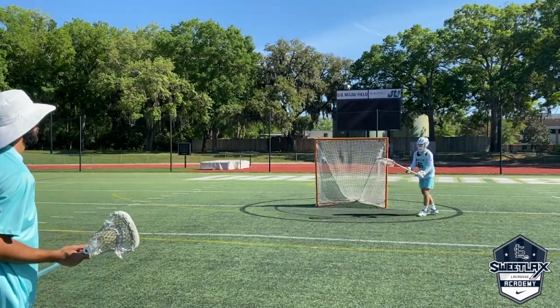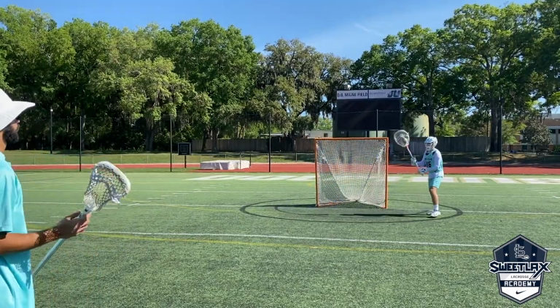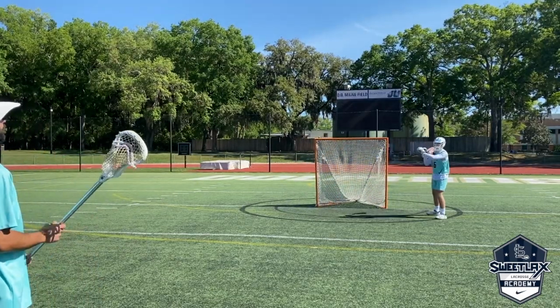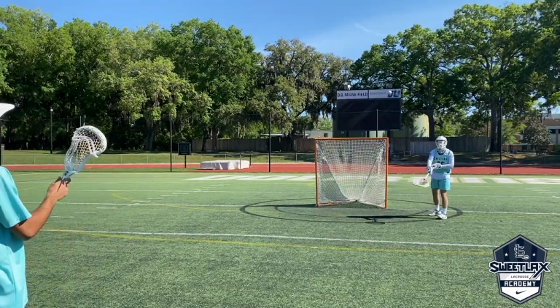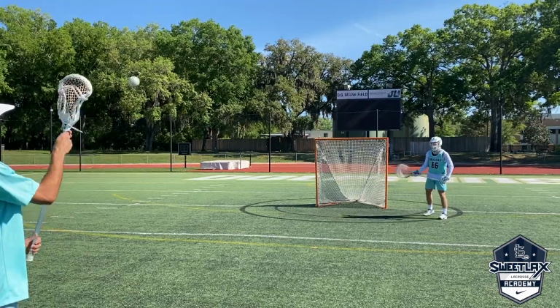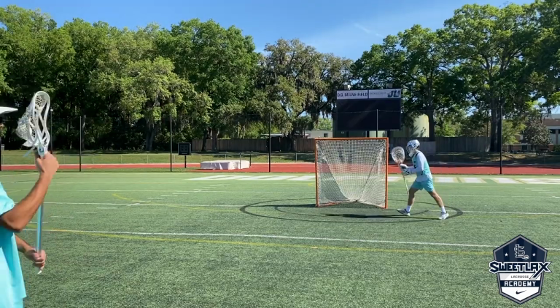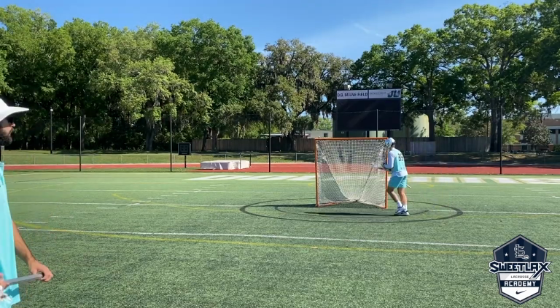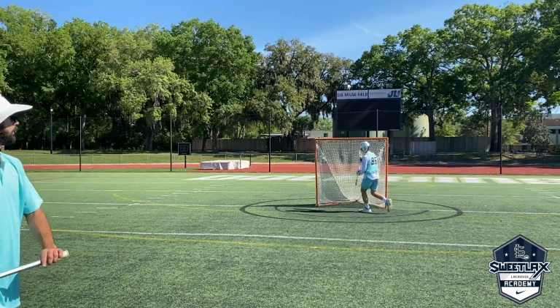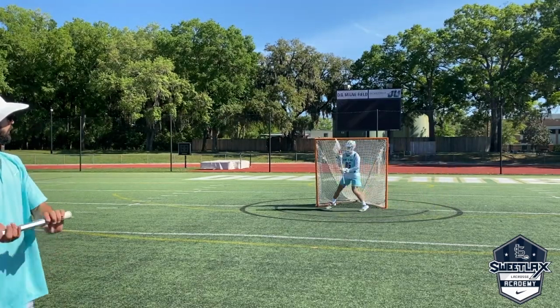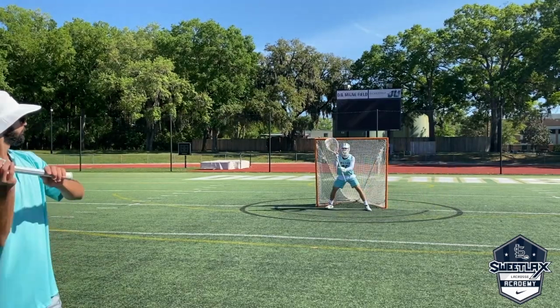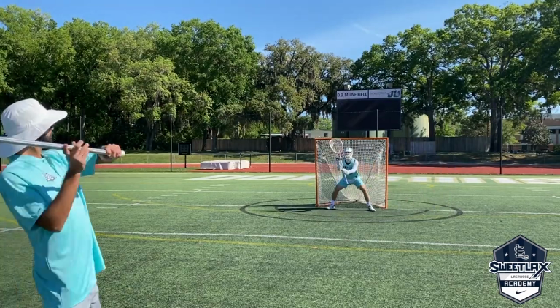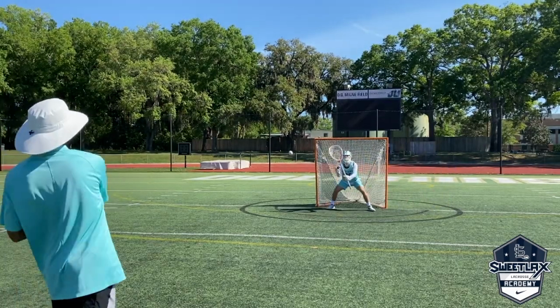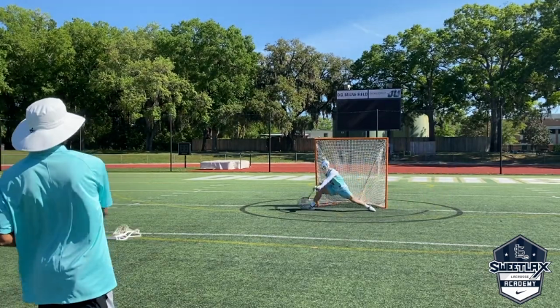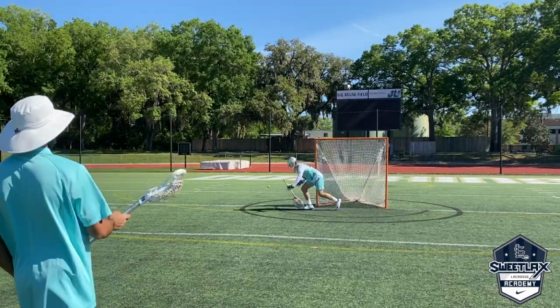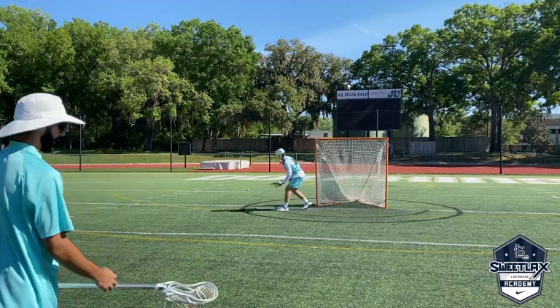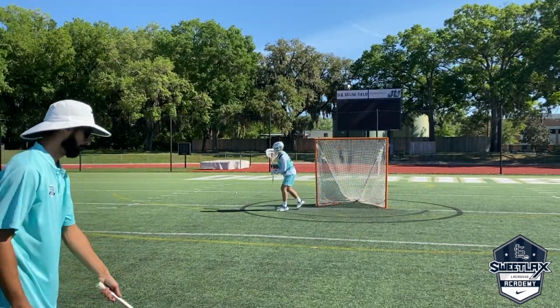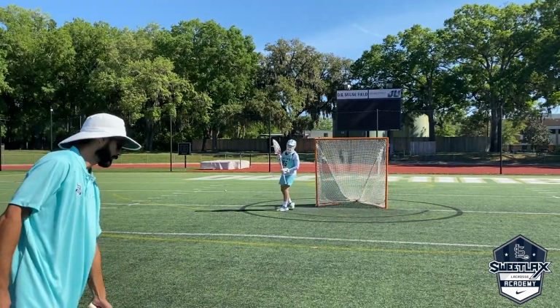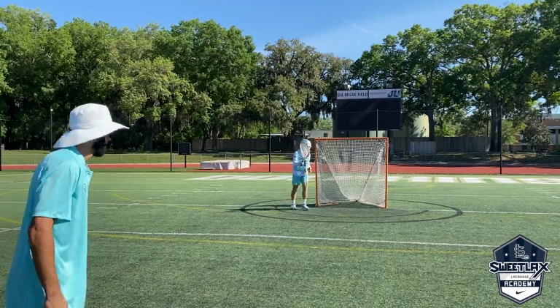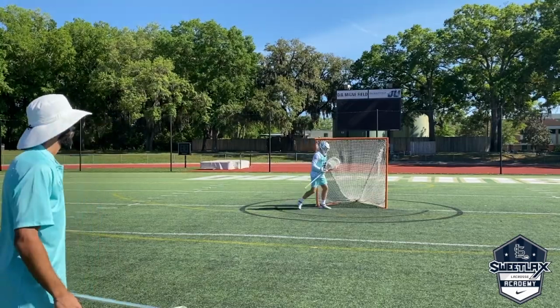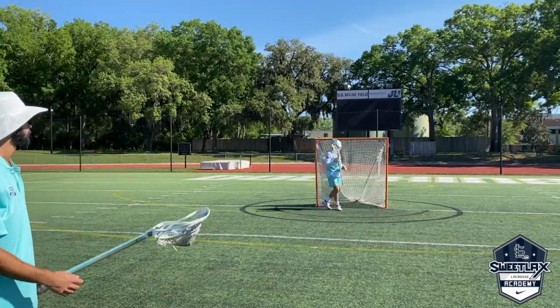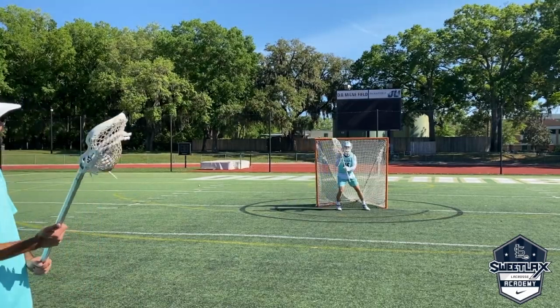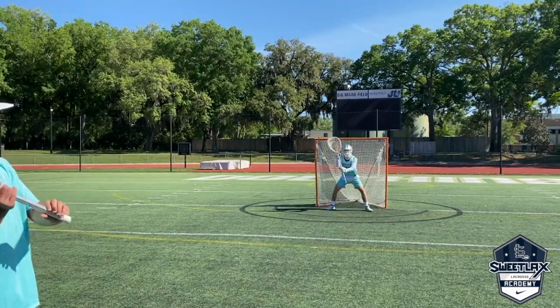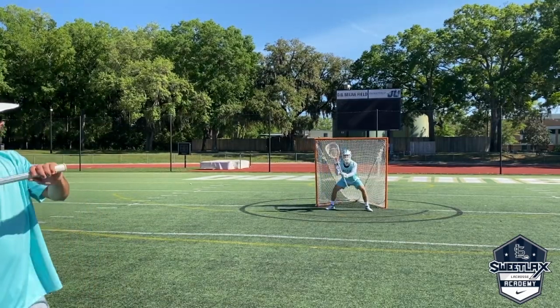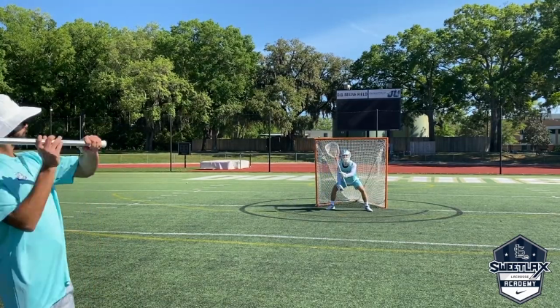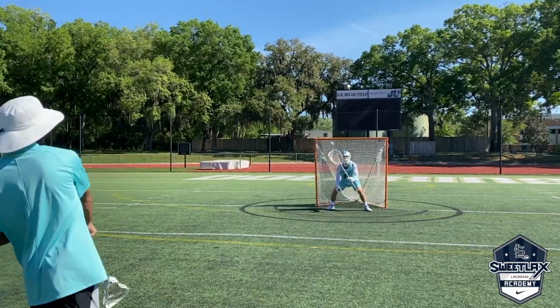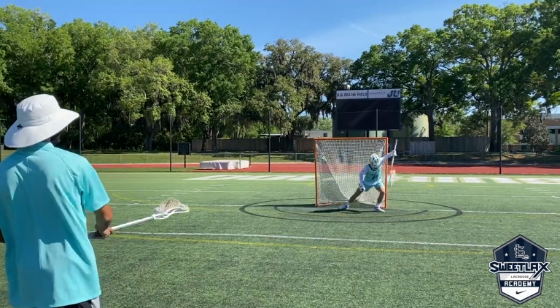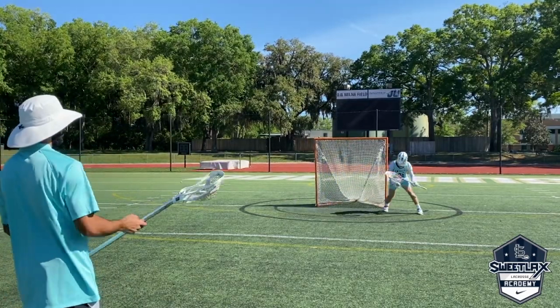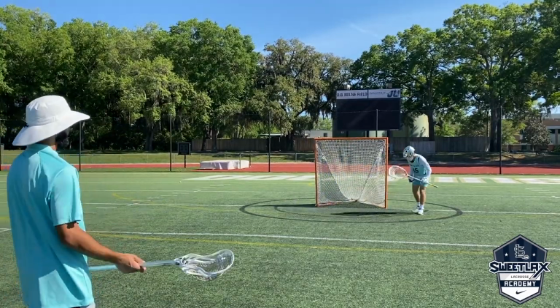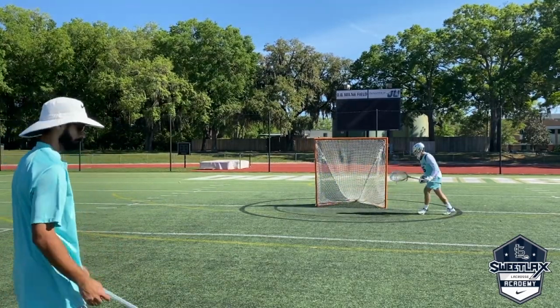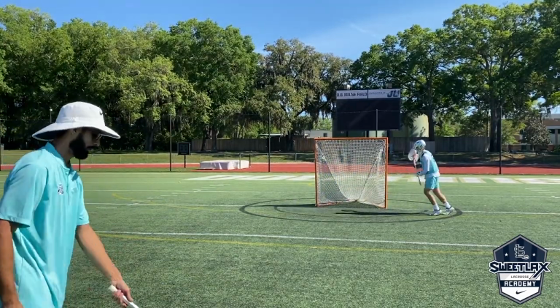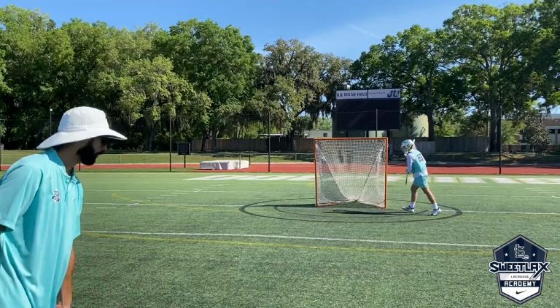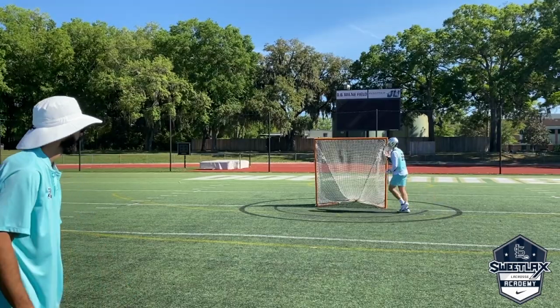Go a couple to the hips here. Offside hip. All right, here you go — we're going to the foot here.